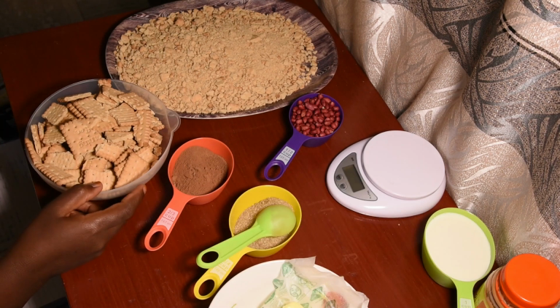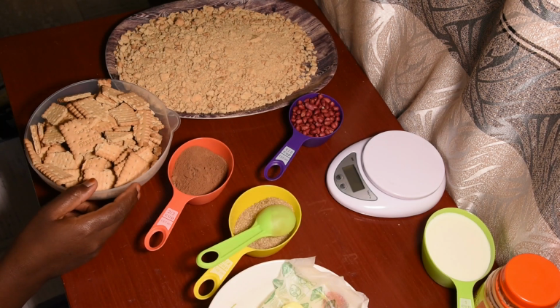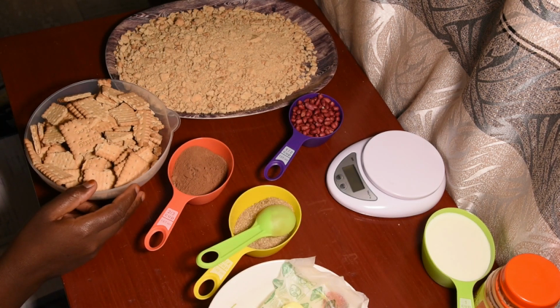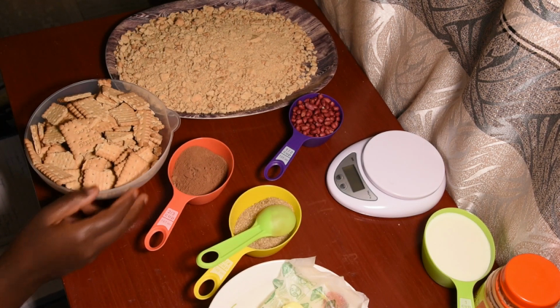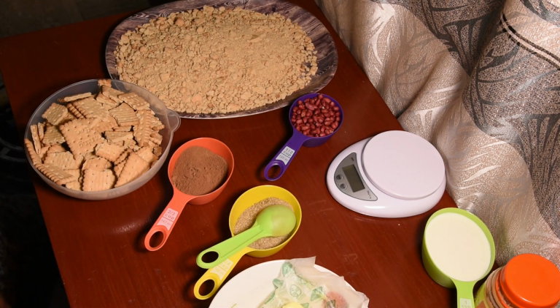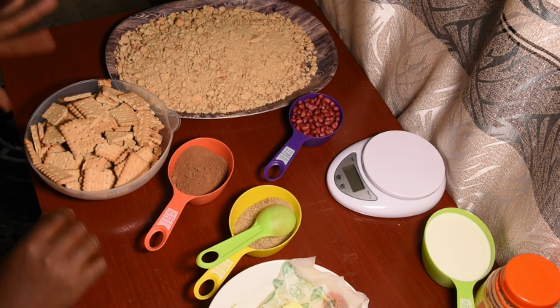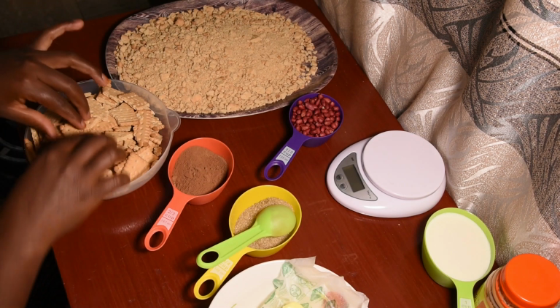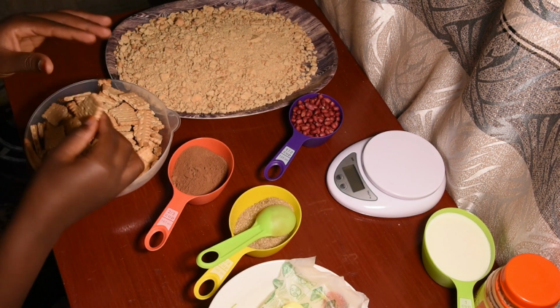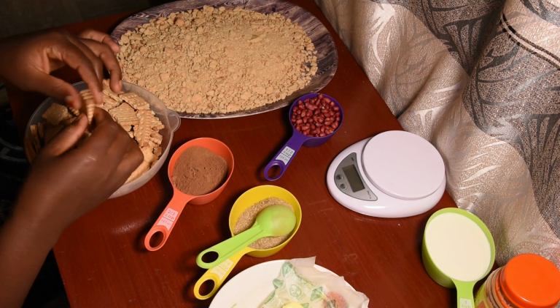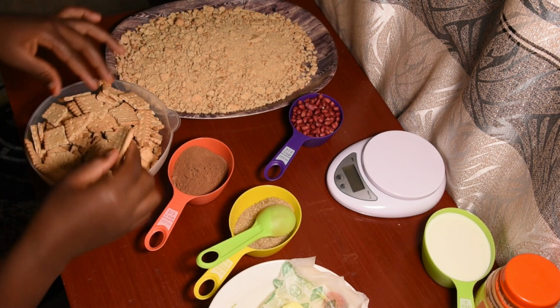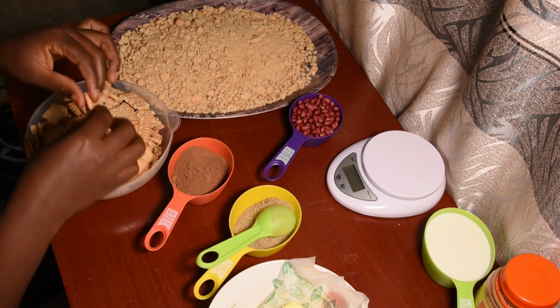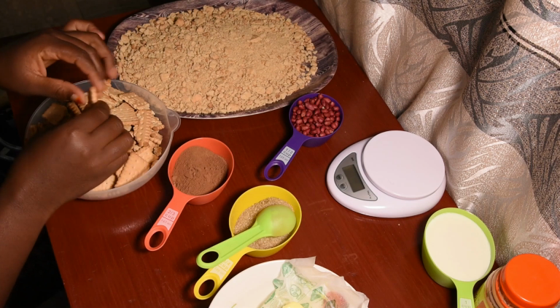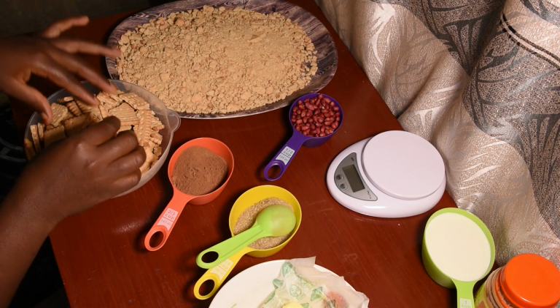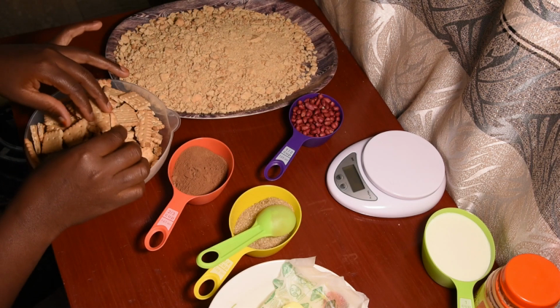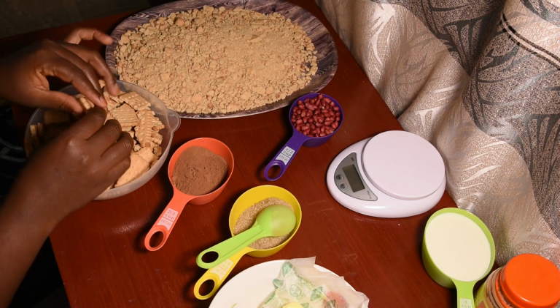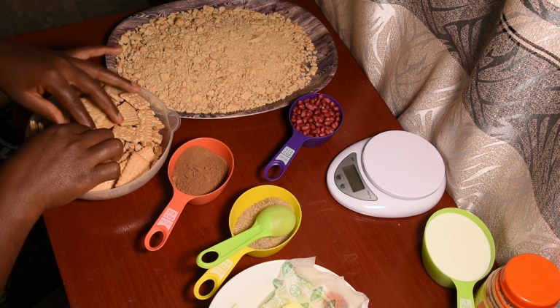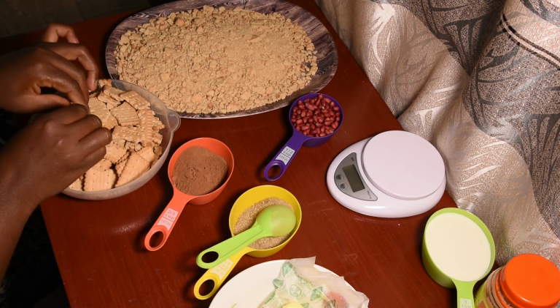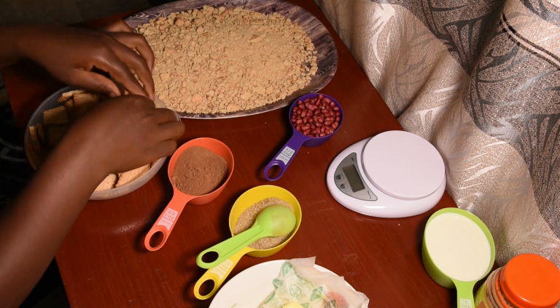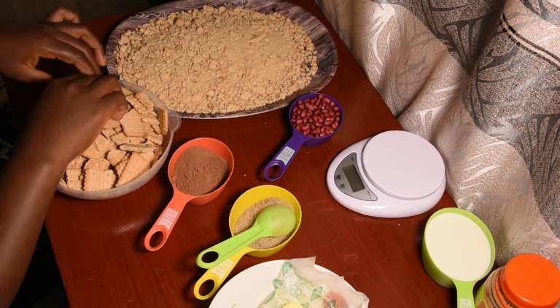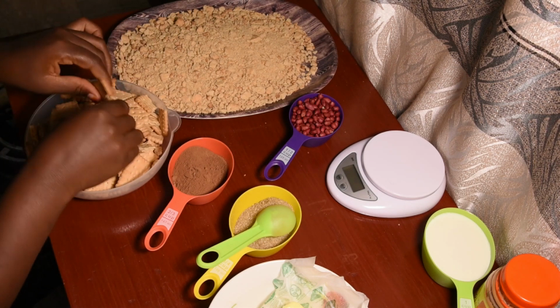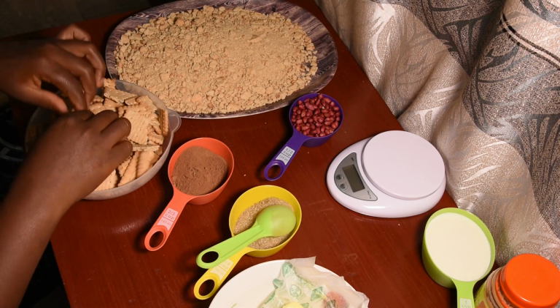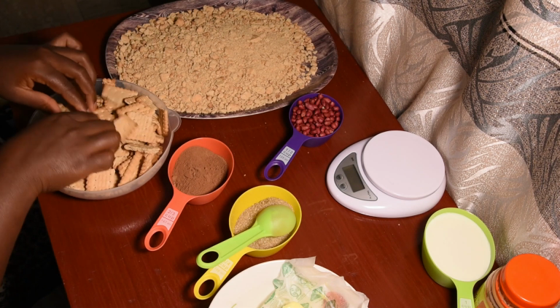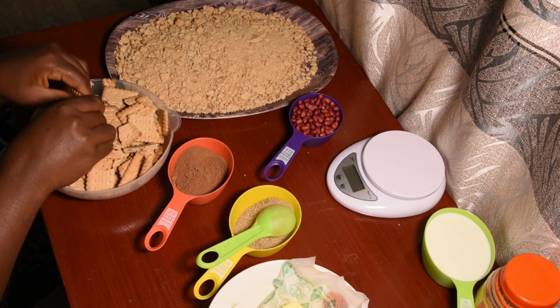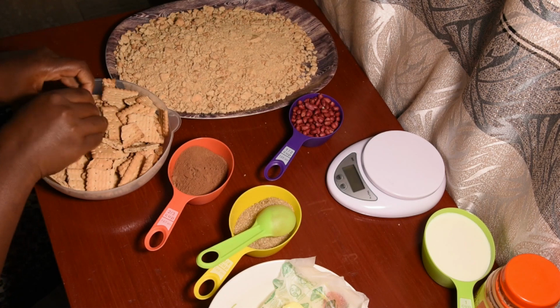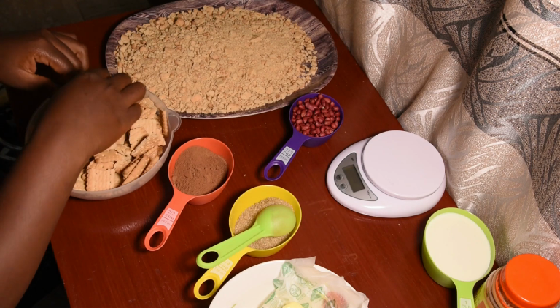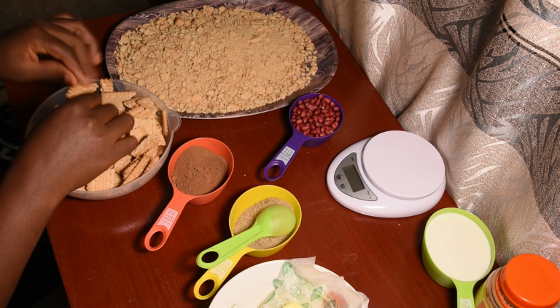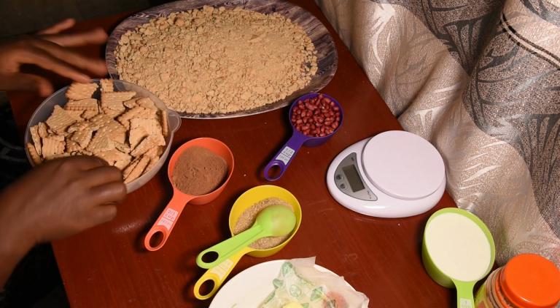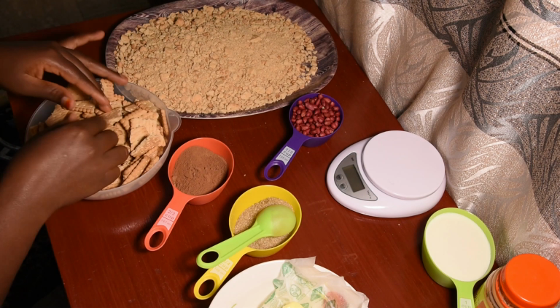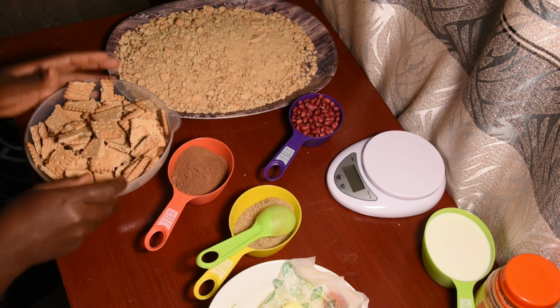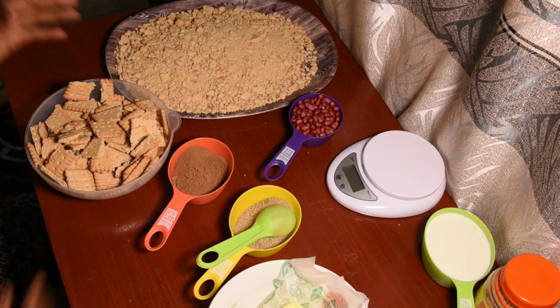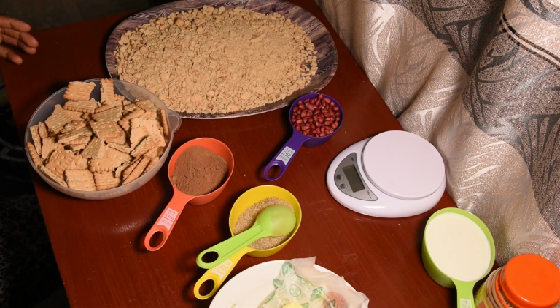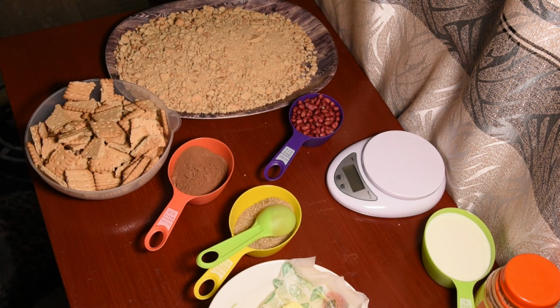Follow me on how we are going to make our dessert. First, I'm going to begin with breaking the biscuits, and after breaking them I'm going to mash them.